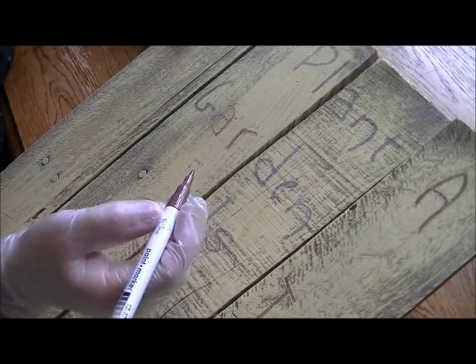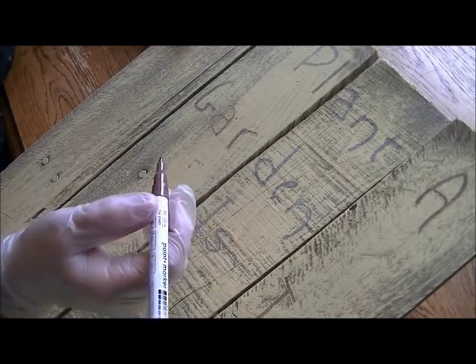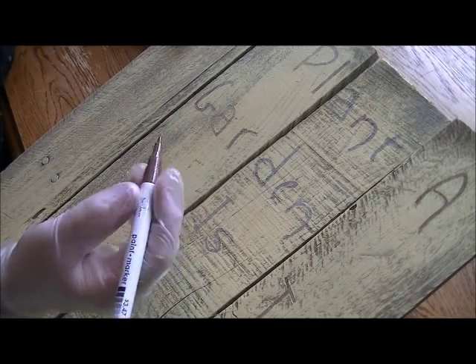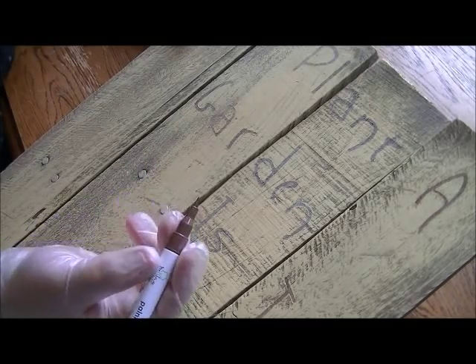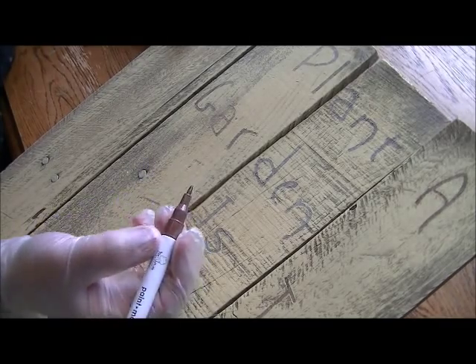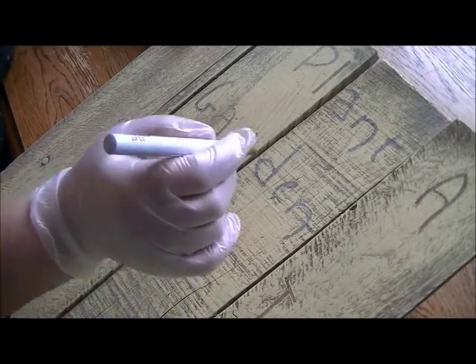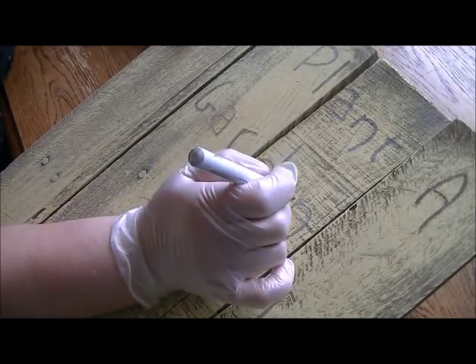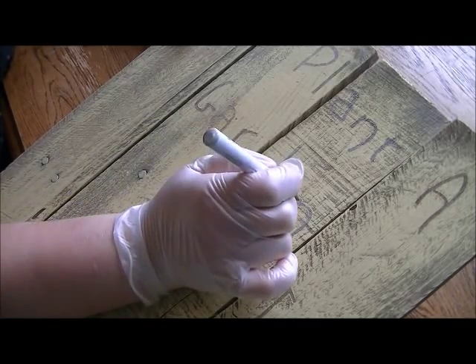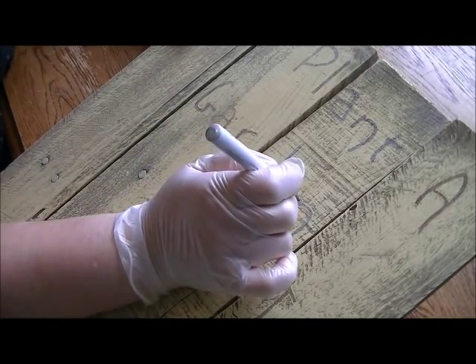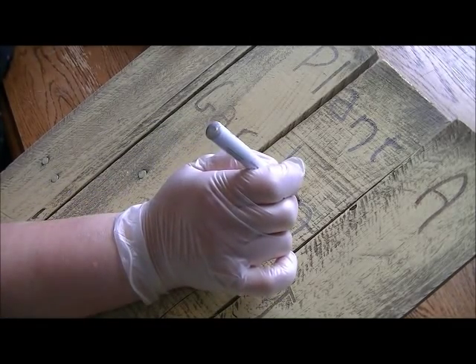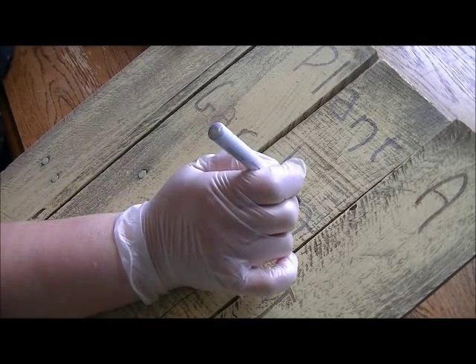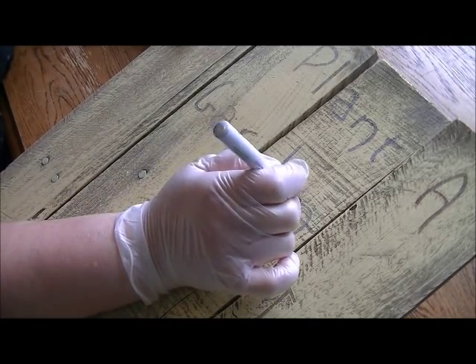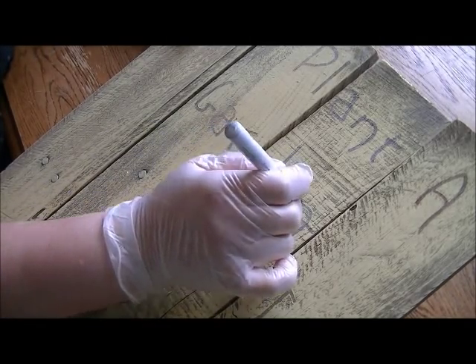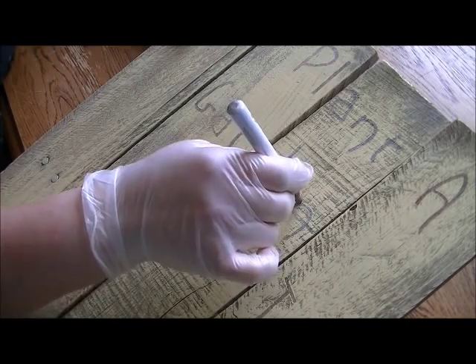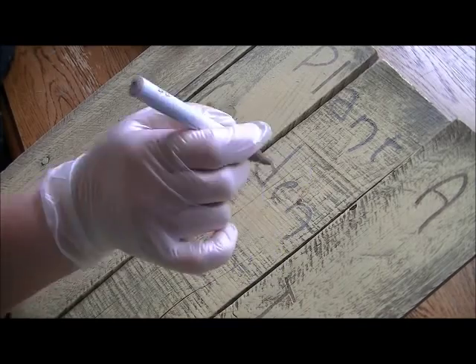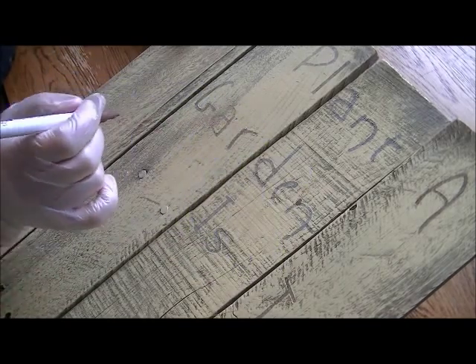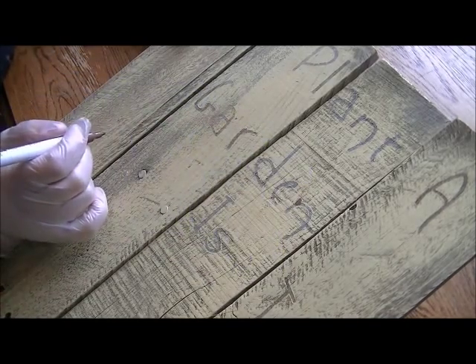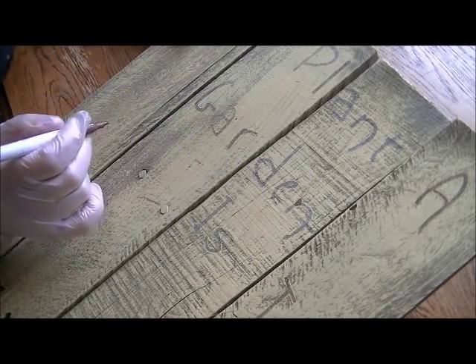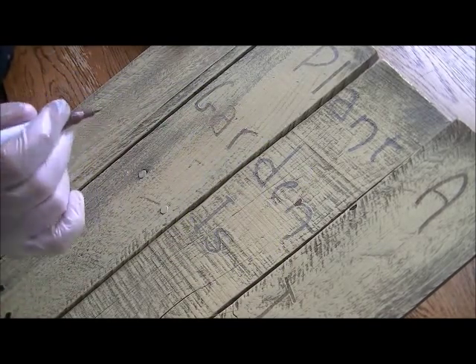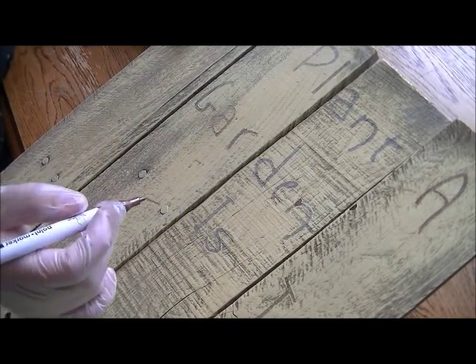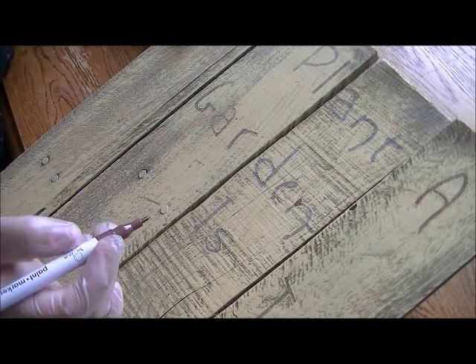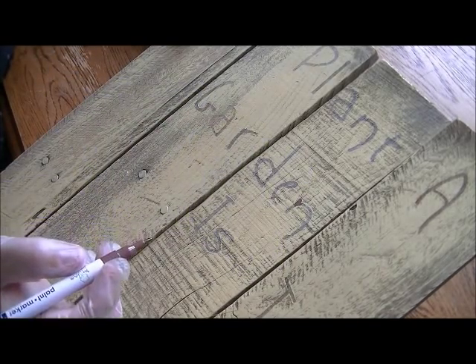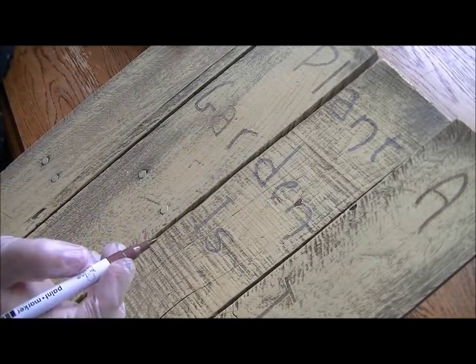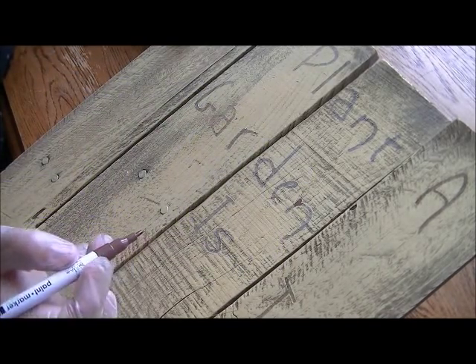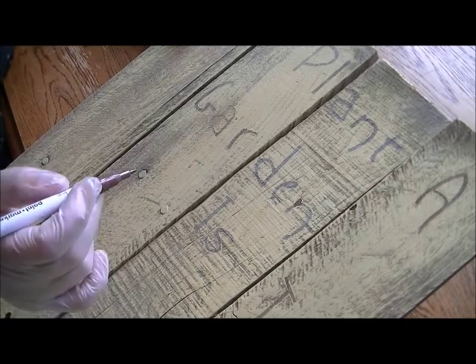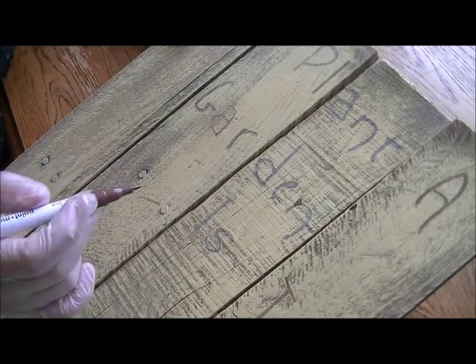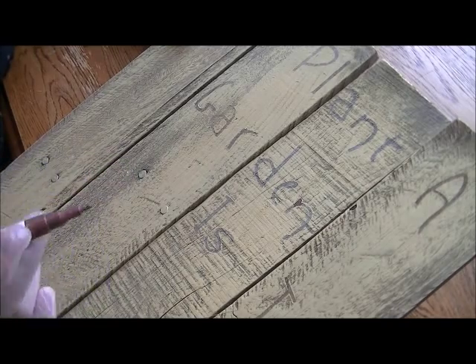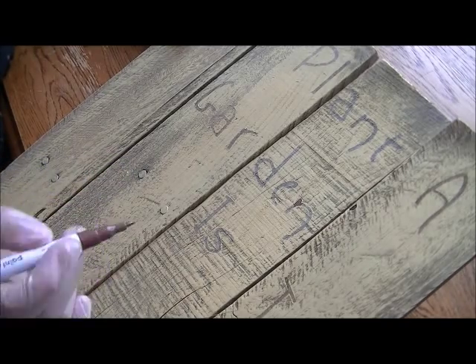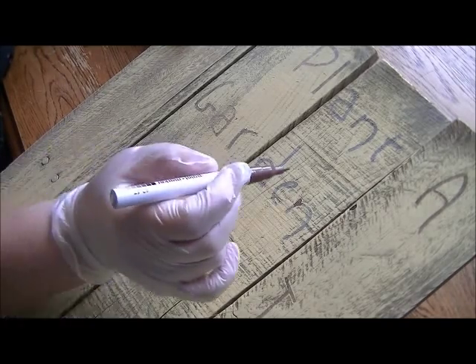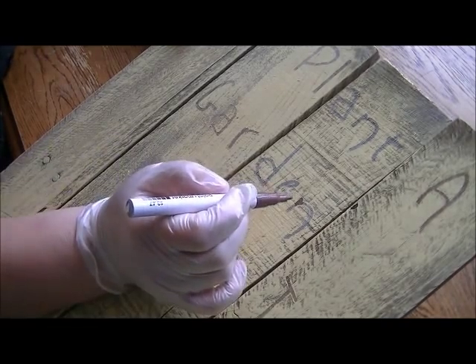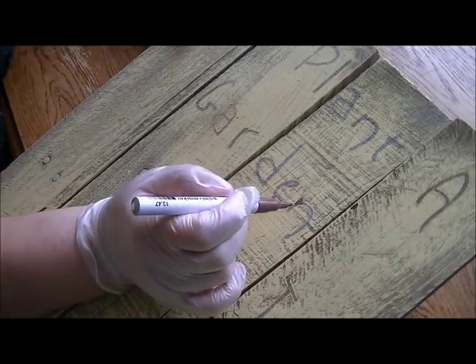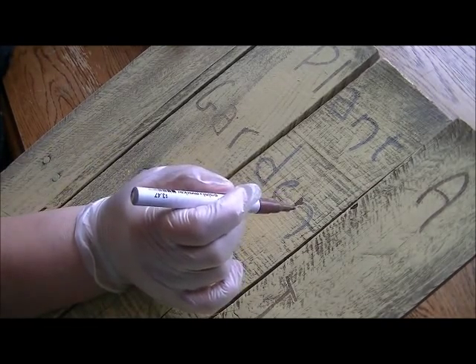You hold it down with the tip depressed until the paint starts to flow. After that, the paint is supposed to flow pretty freely. But I would suggest, just to not tear up that tip, to depress it until you get a little bit of paint.